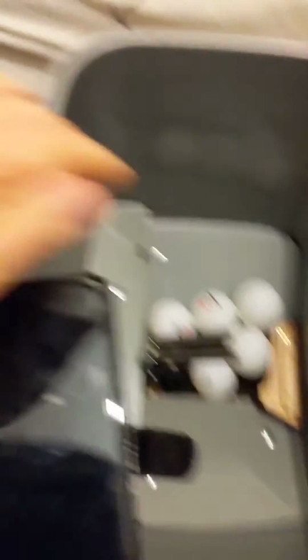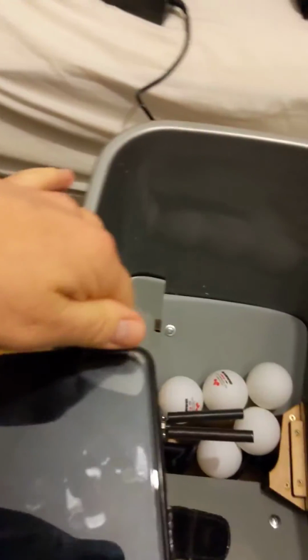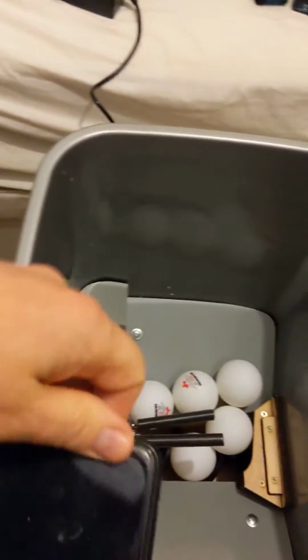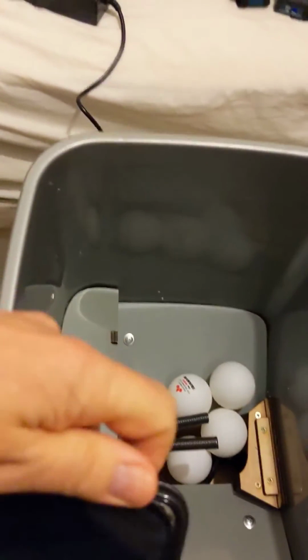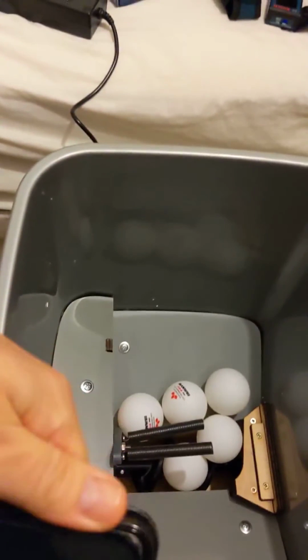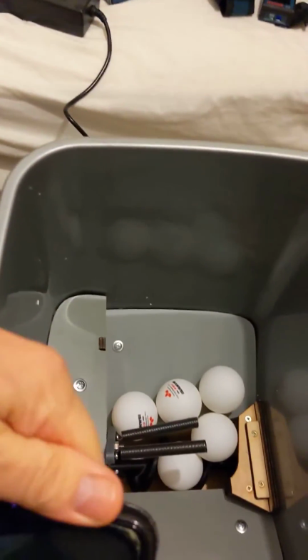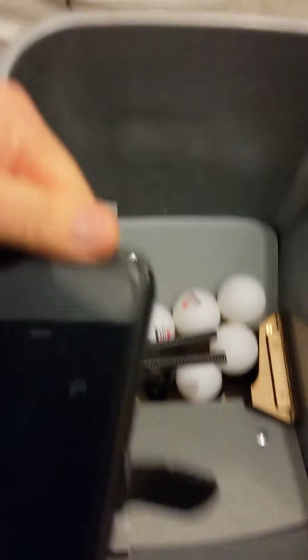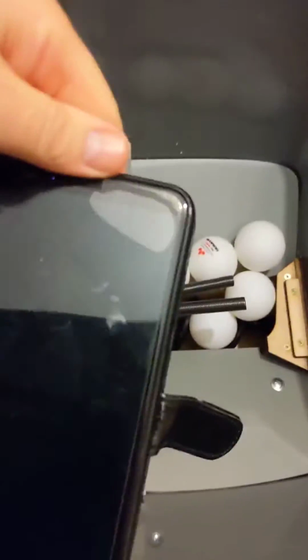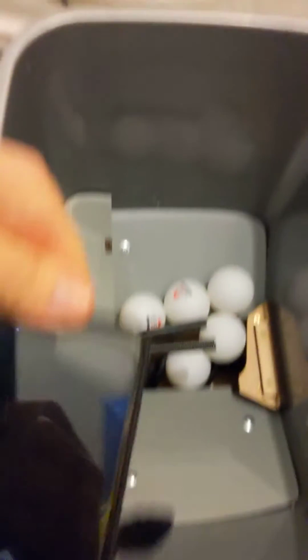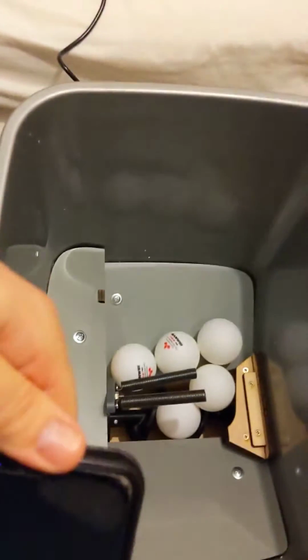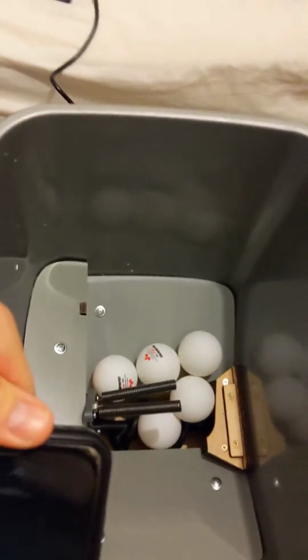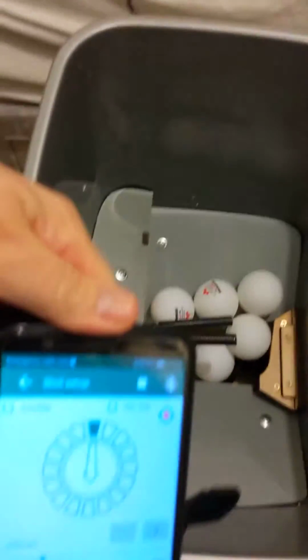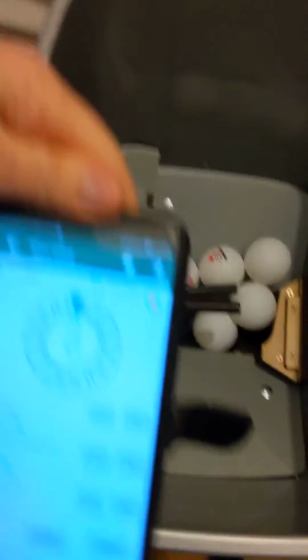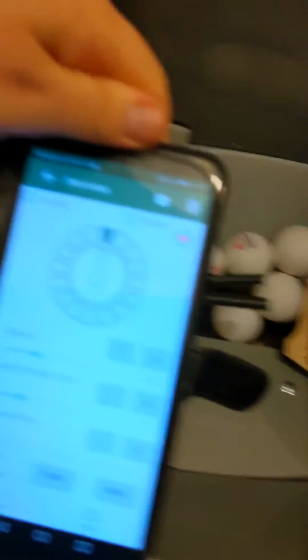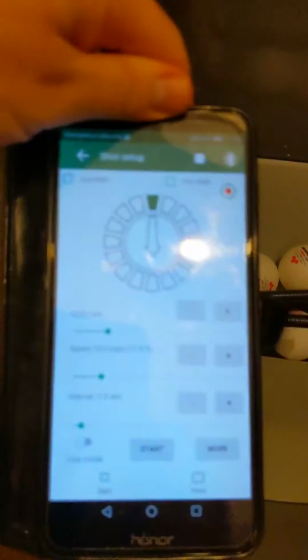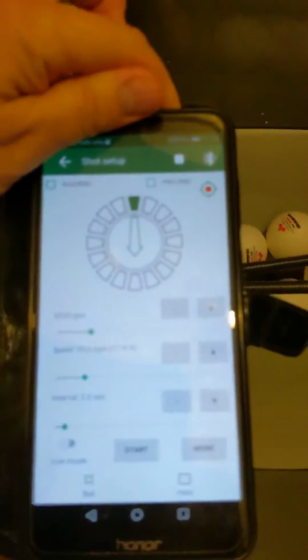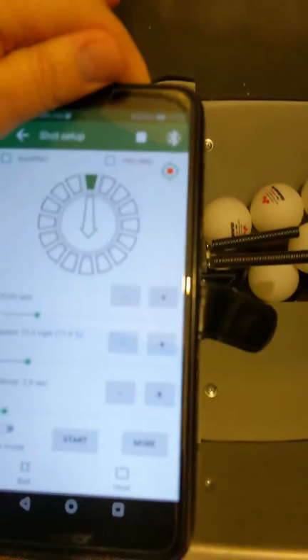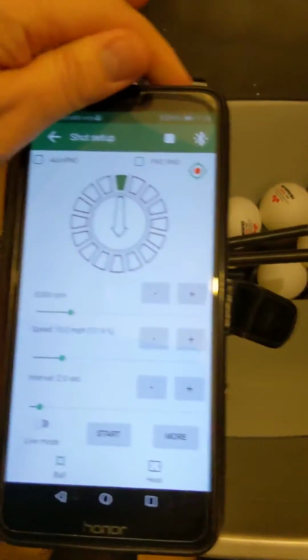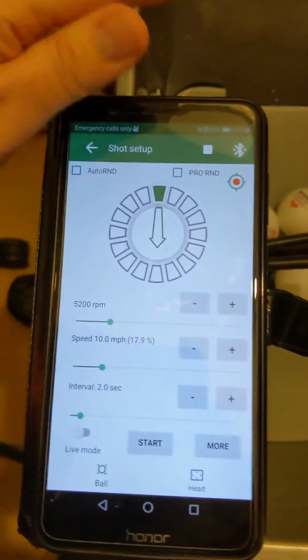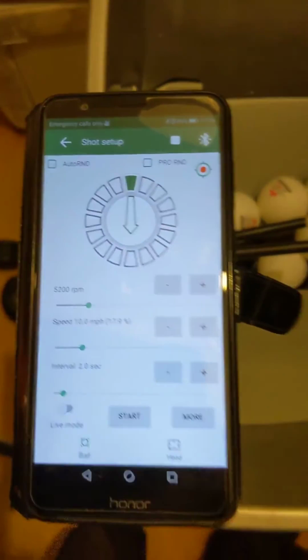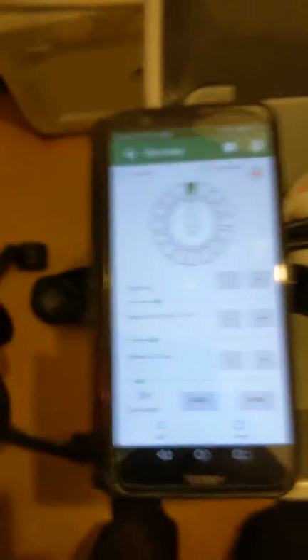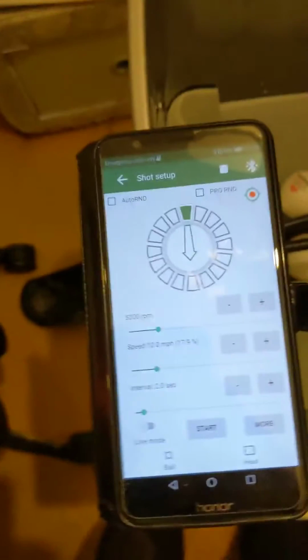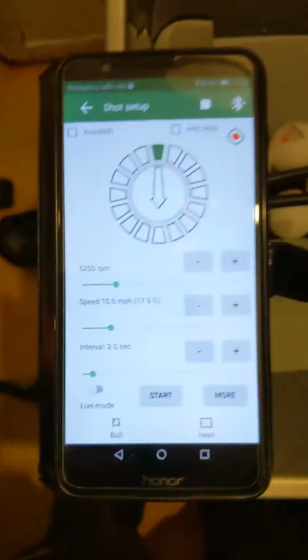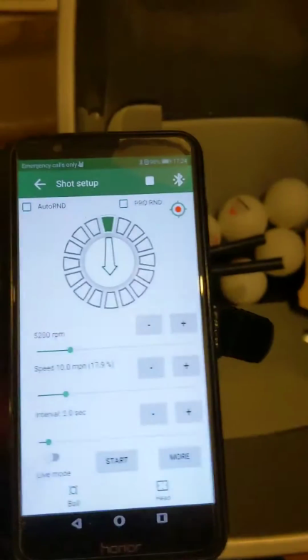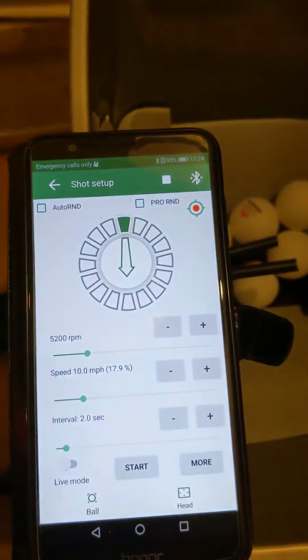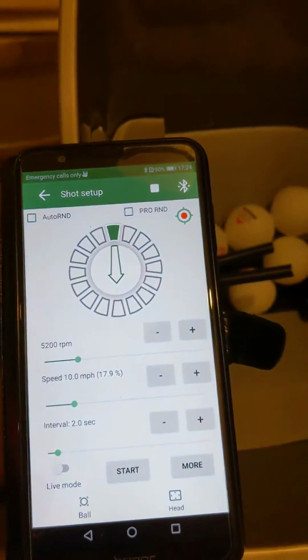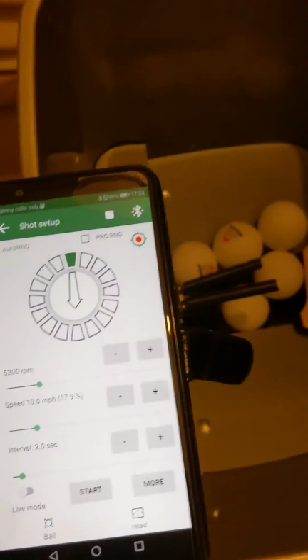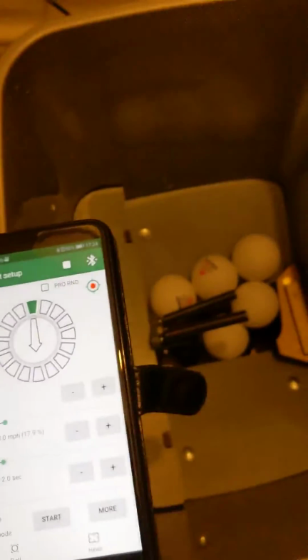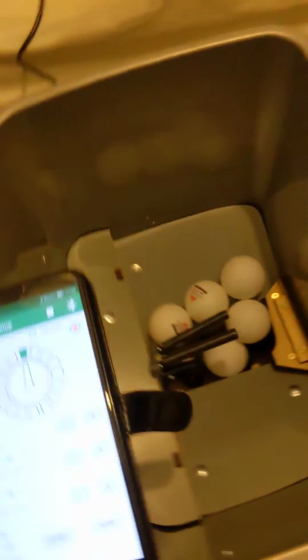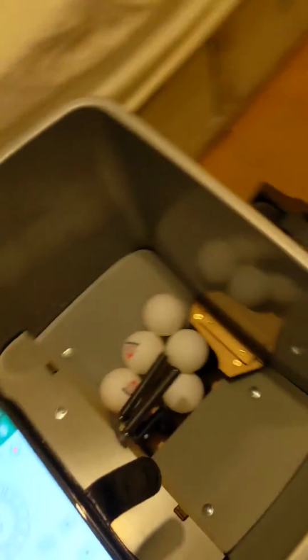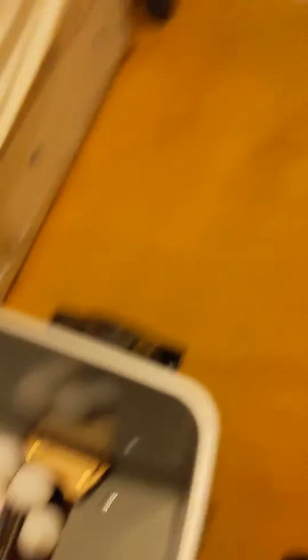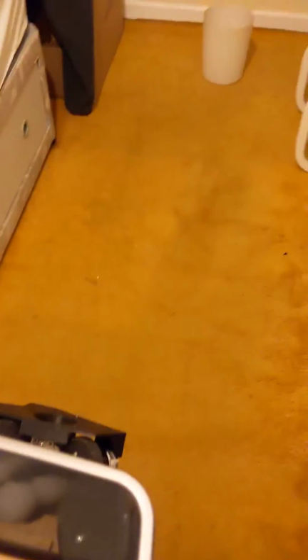To give you an idea of the settings — using the app — those are the settings I've used. Let's see how consistent that feed is.